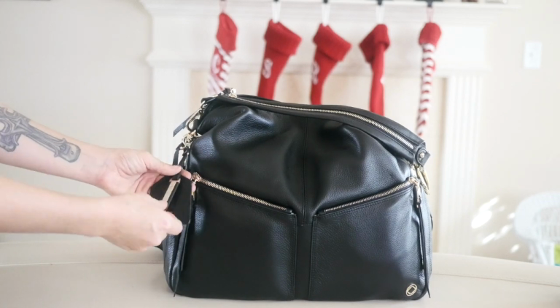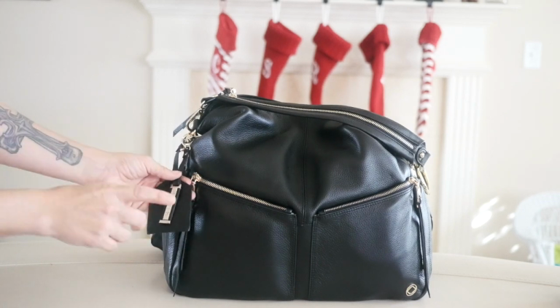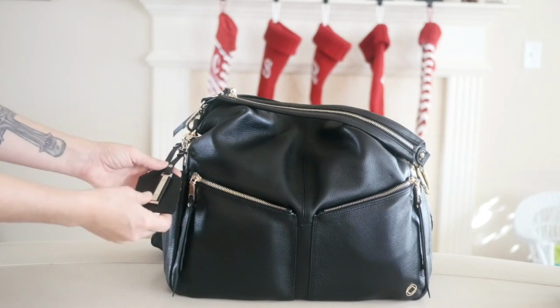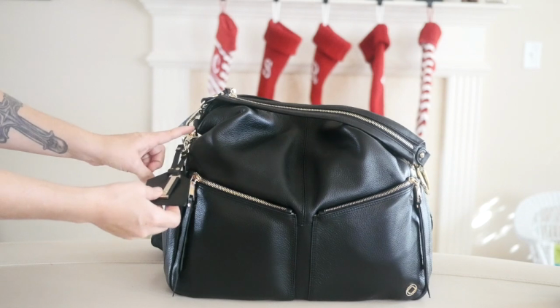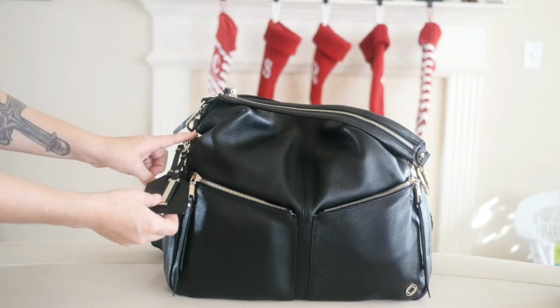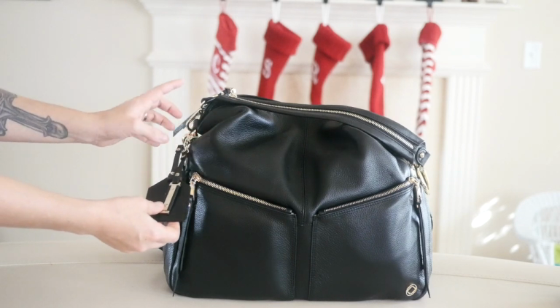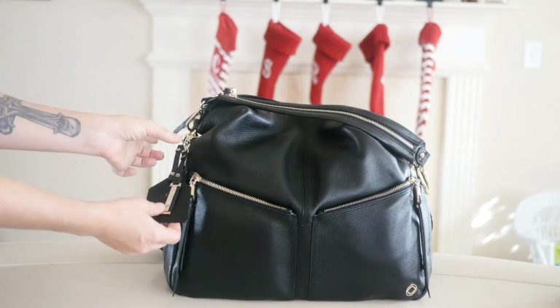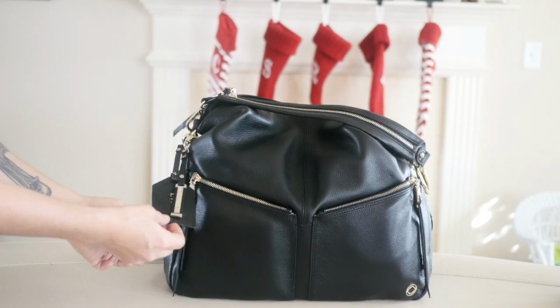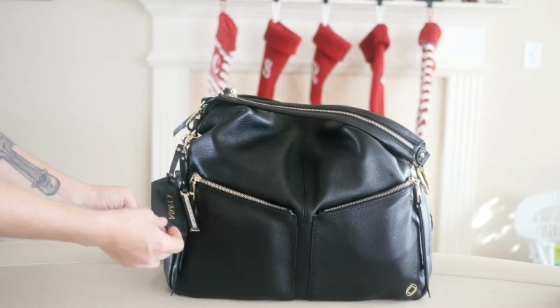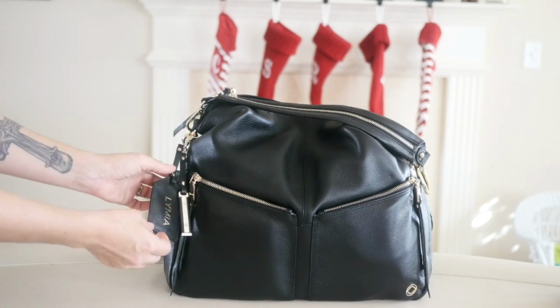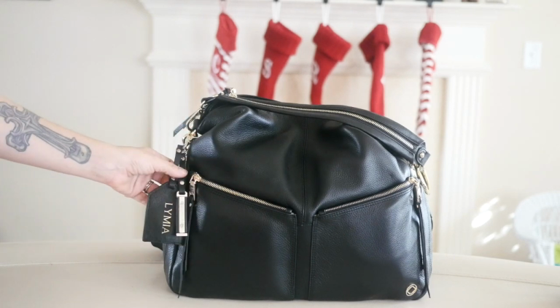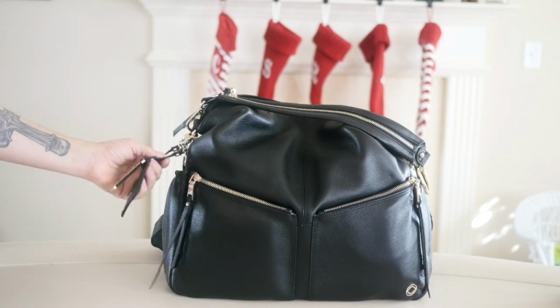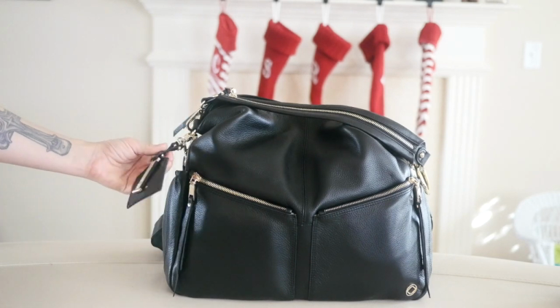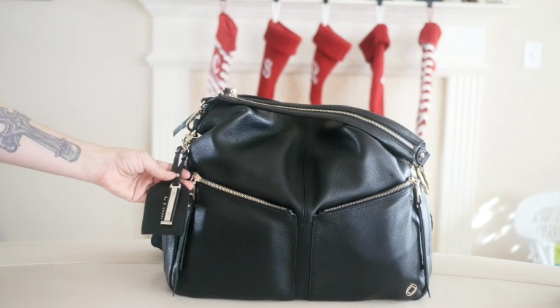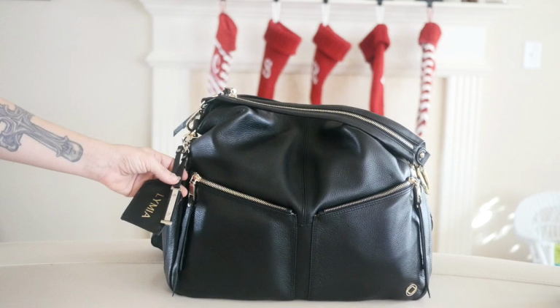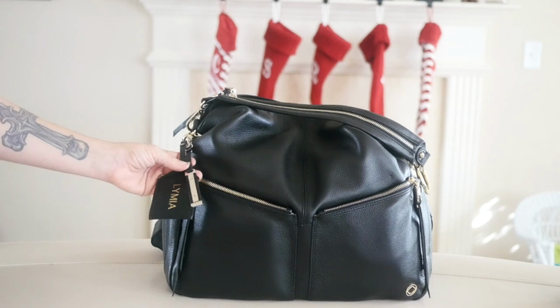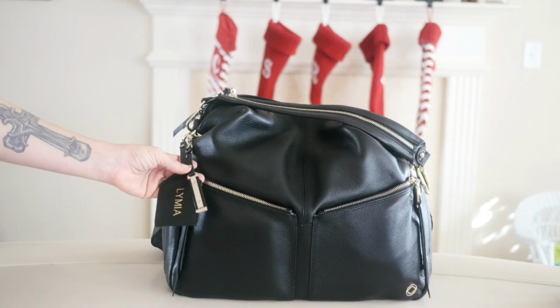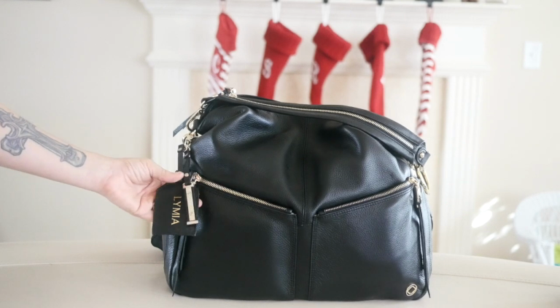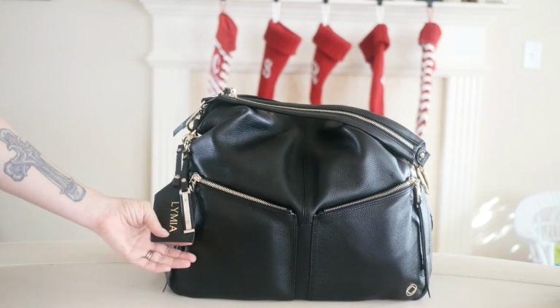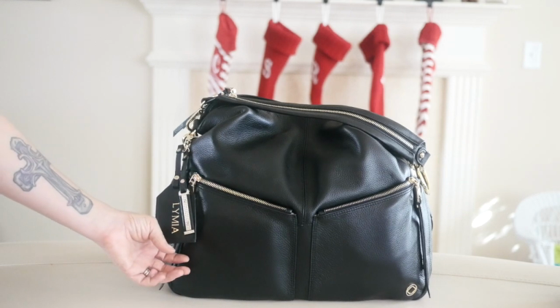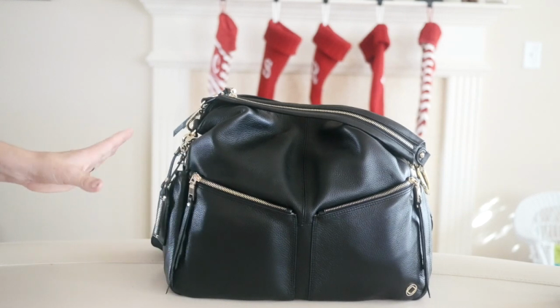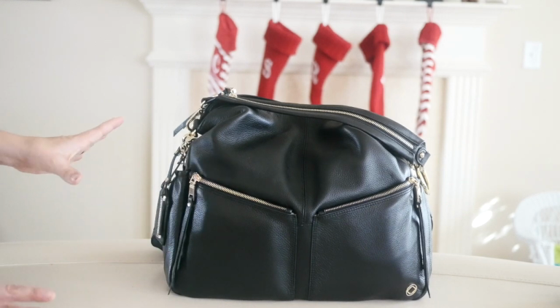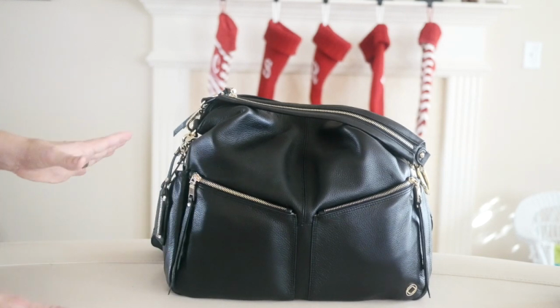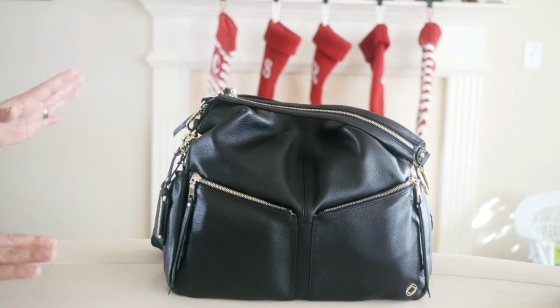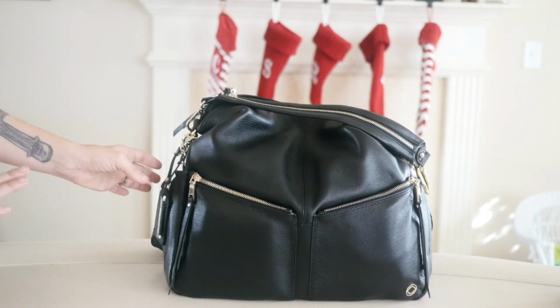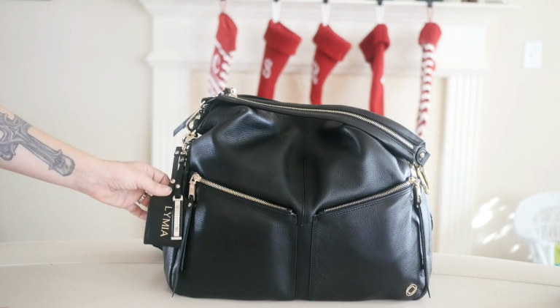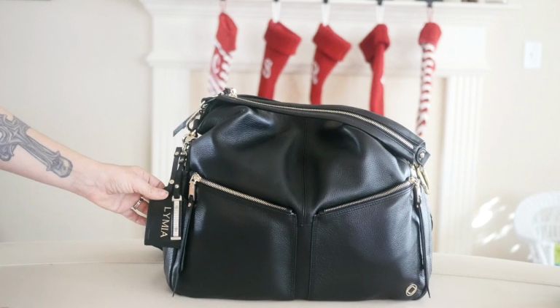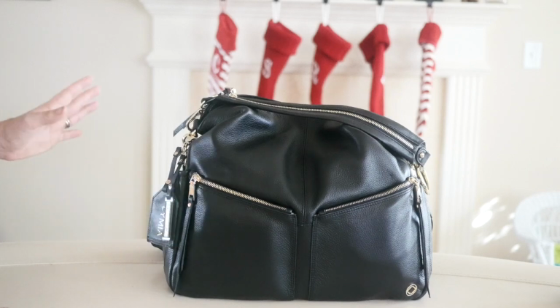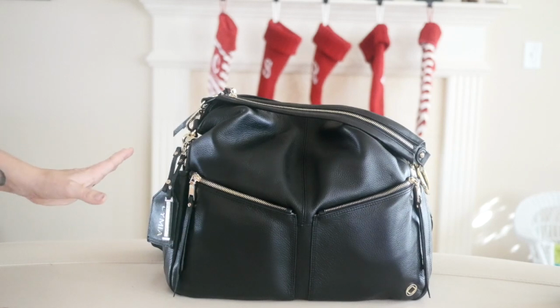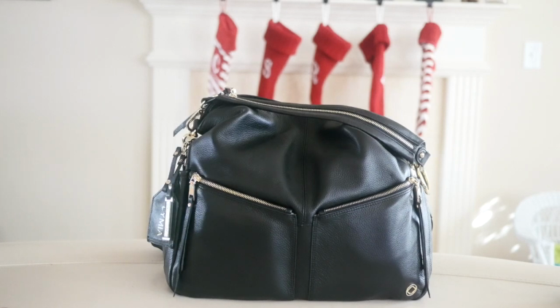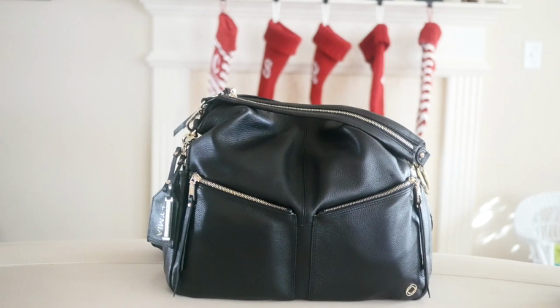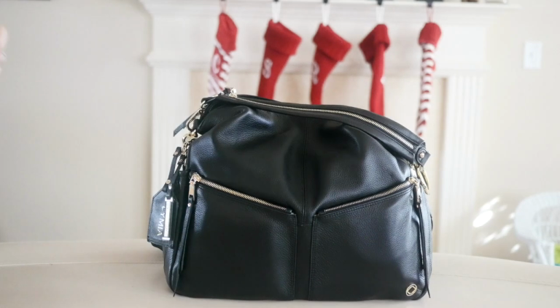I'm going to be adding a business card here, I just haven't done that yet. I should note that the KeriKit Lennox does come with a long tassel as well, but I opted to remove mine. I think it's really pretty but I just prefer the way the bag looks without it, so I don't have that on here — but it is something that comes with the bag.